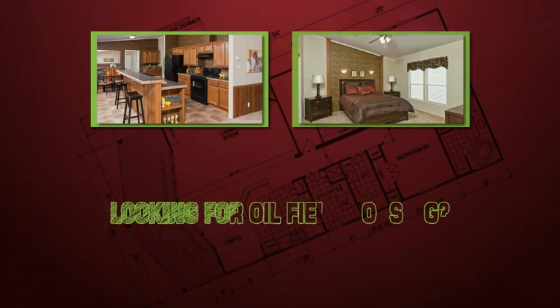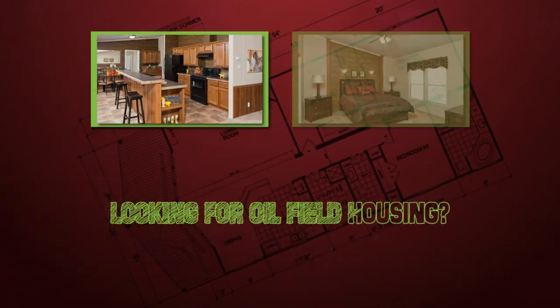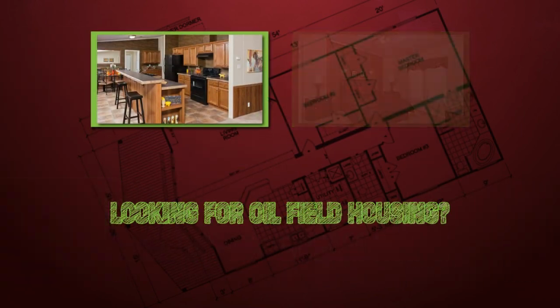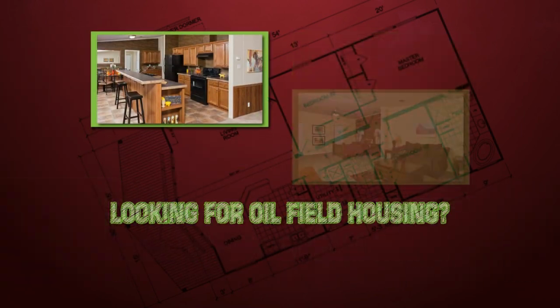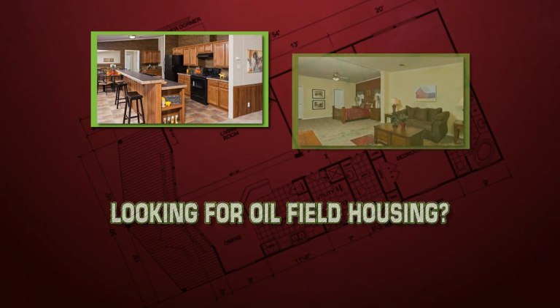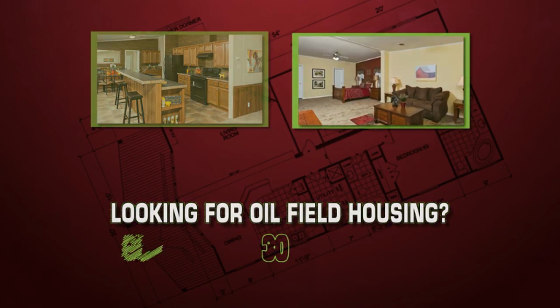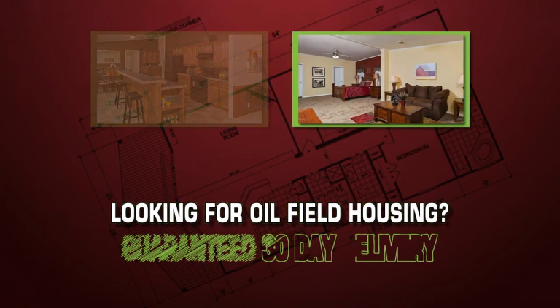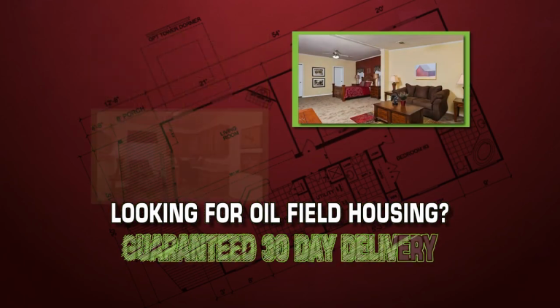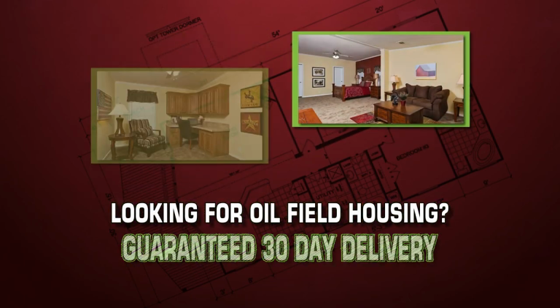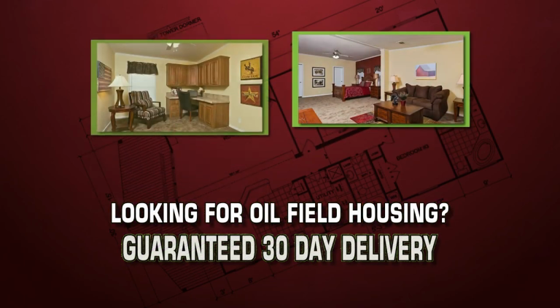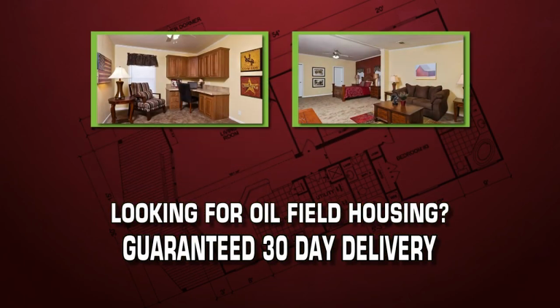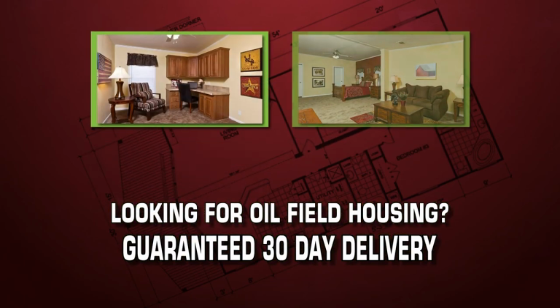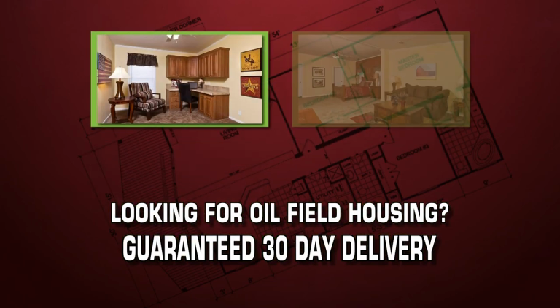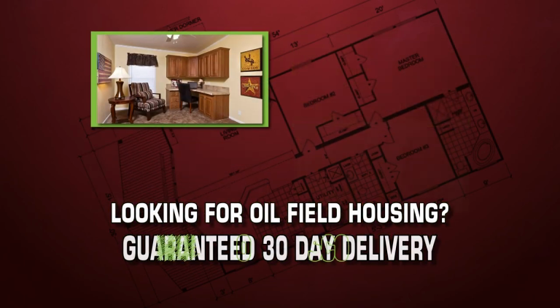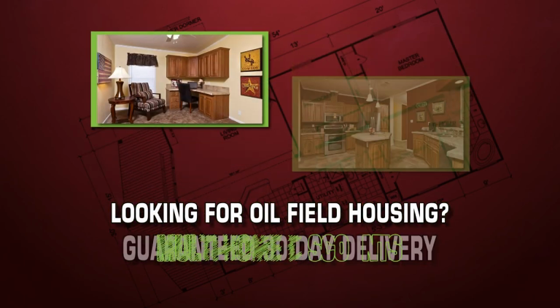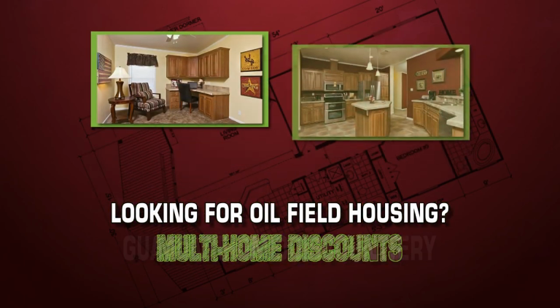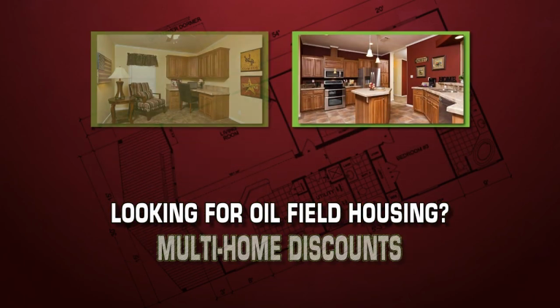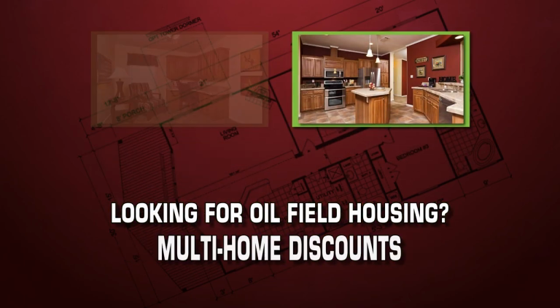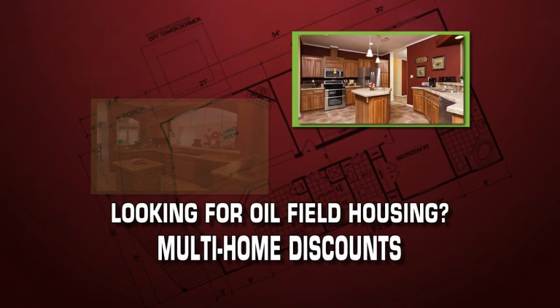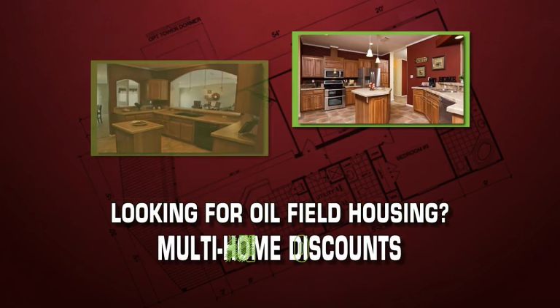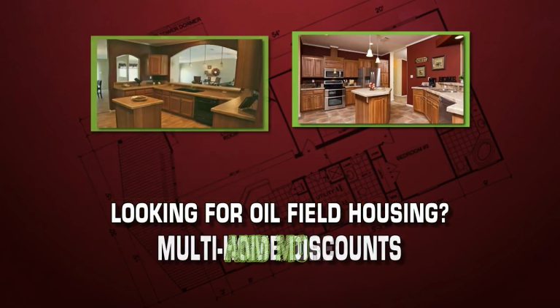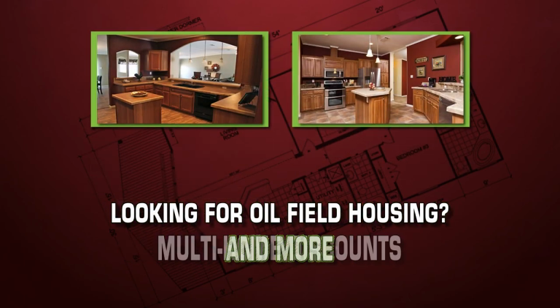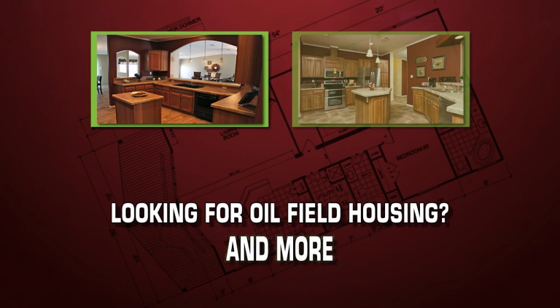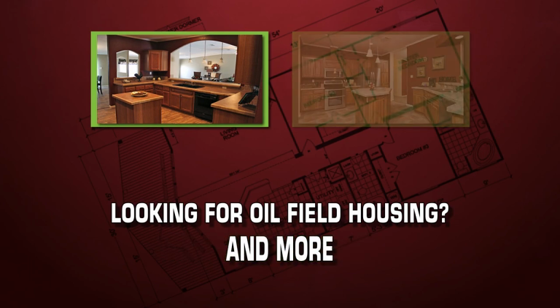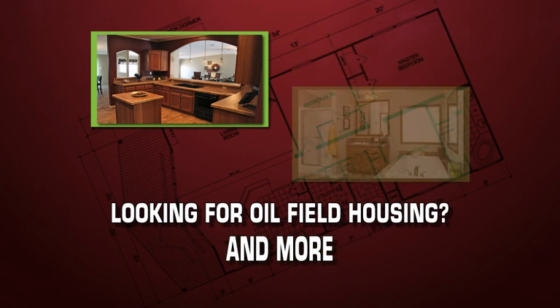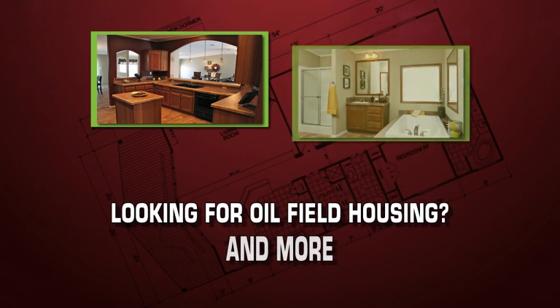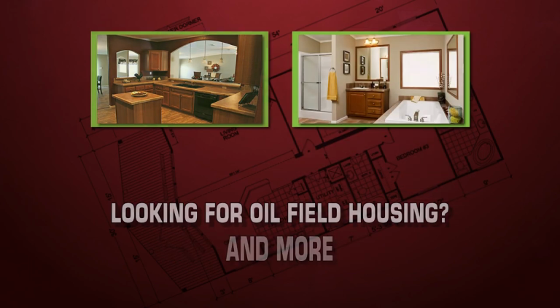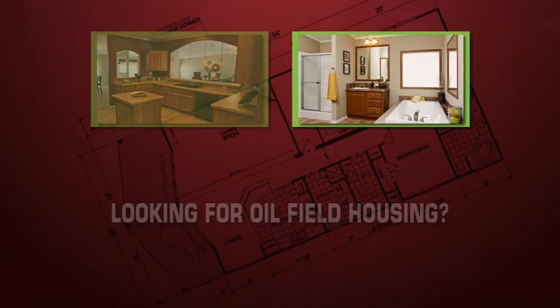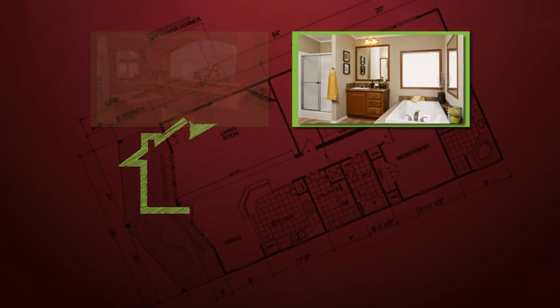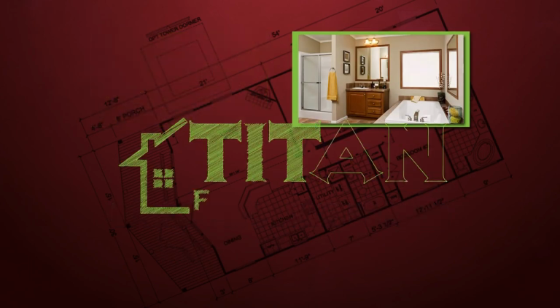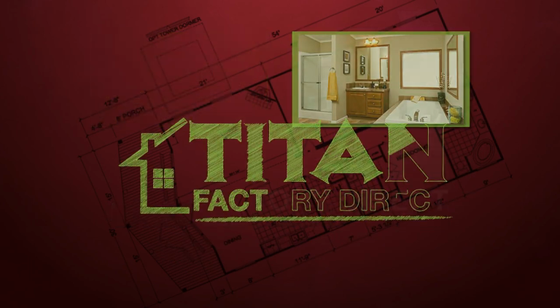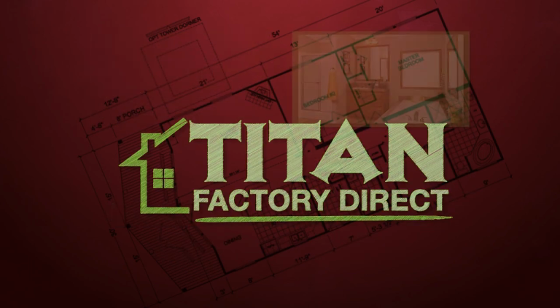And if you're looking for oil field housing, Titan Factory Direct guarantees 30-day delivery, multiple home discounts, and more. Make the drive to Midland to get quality homes at affordable pricing.